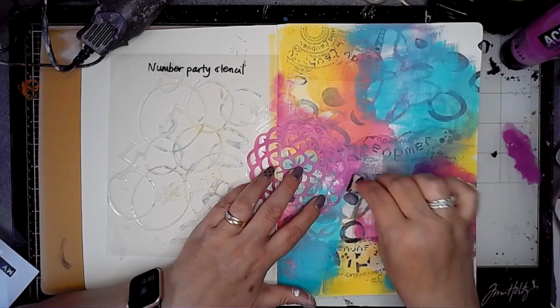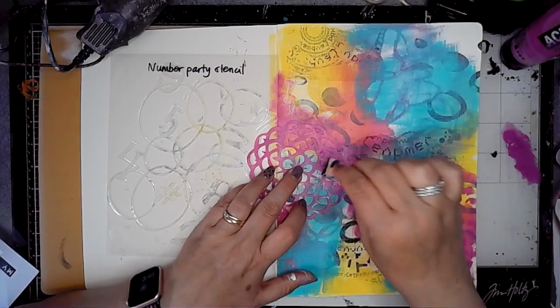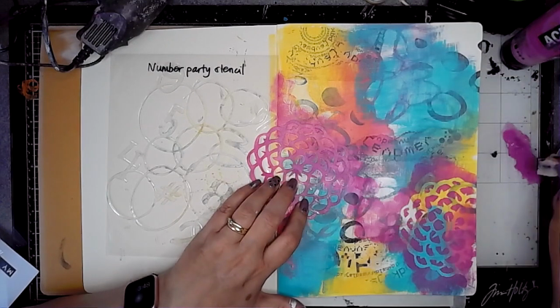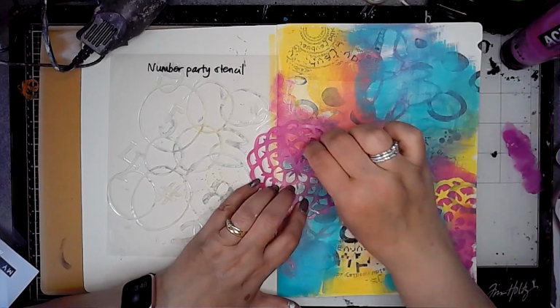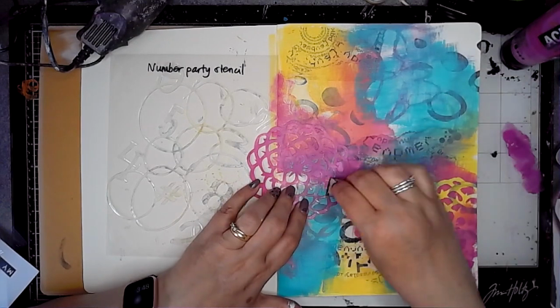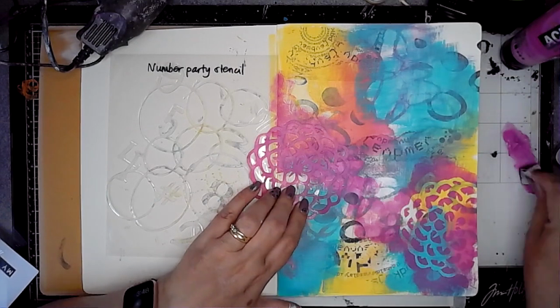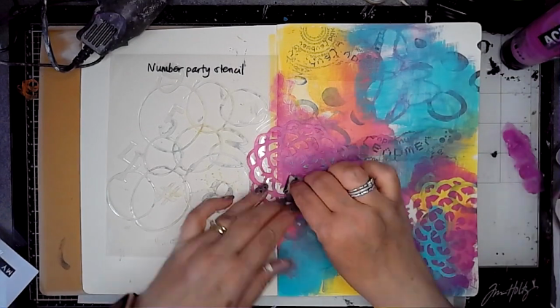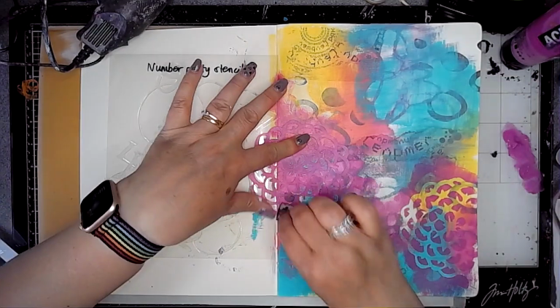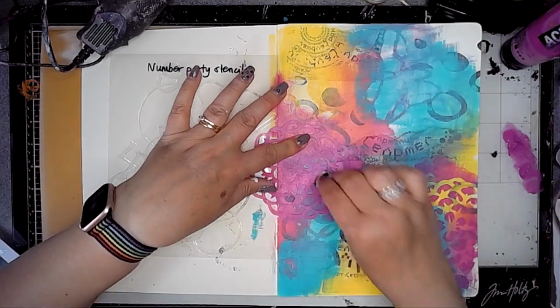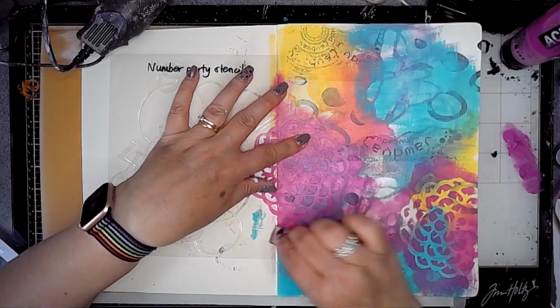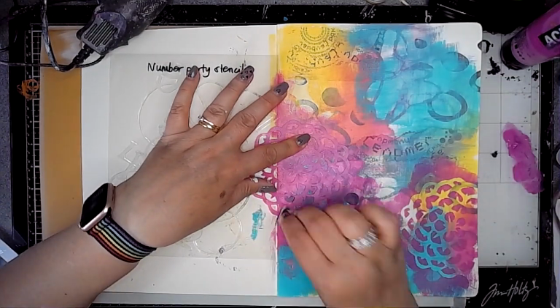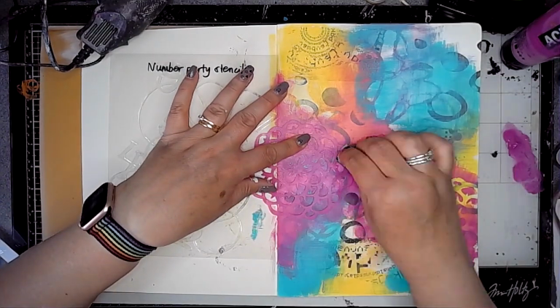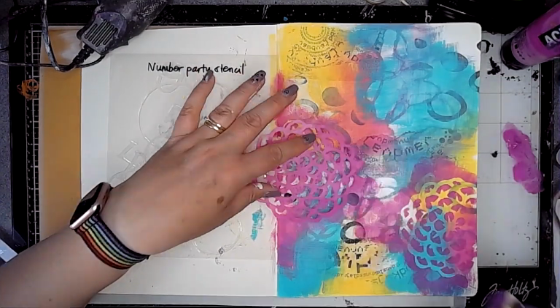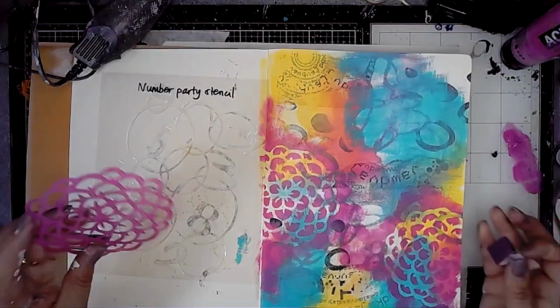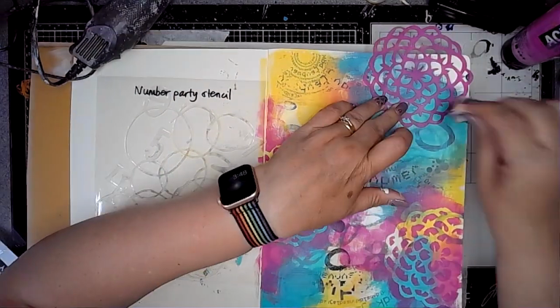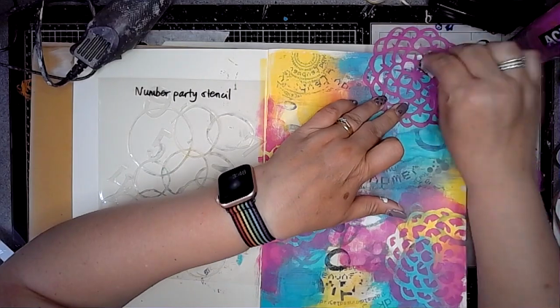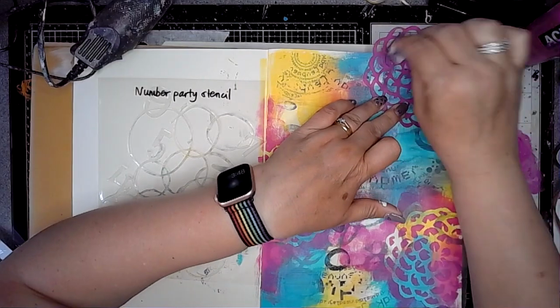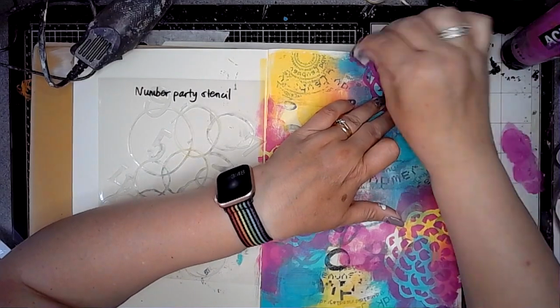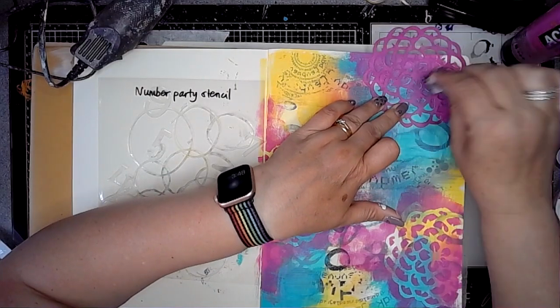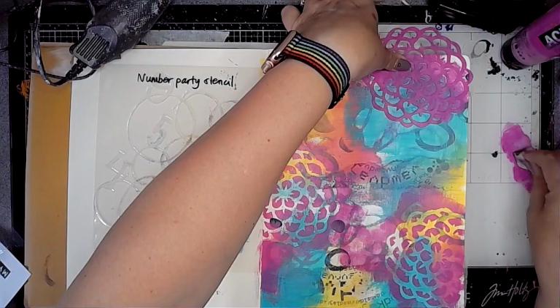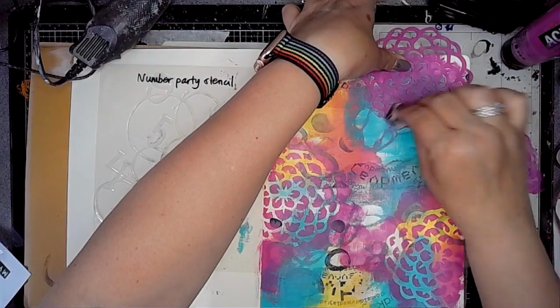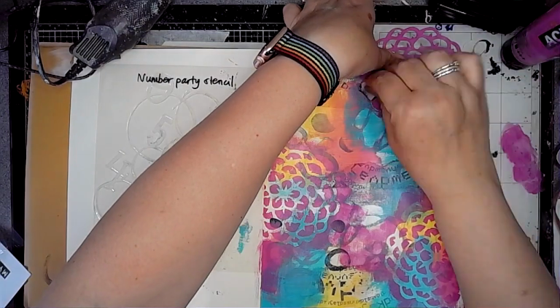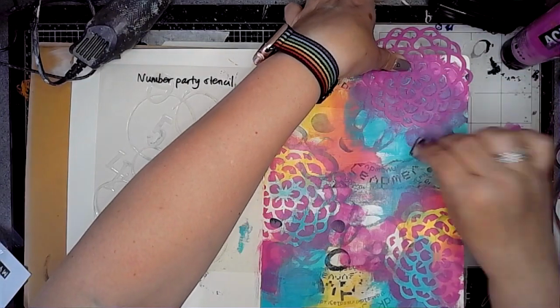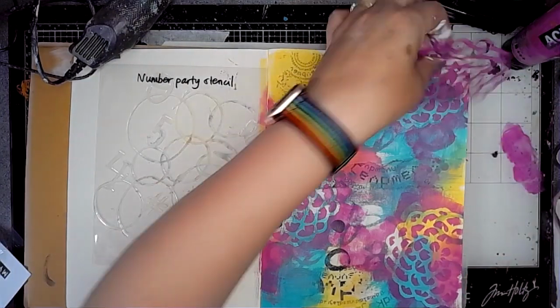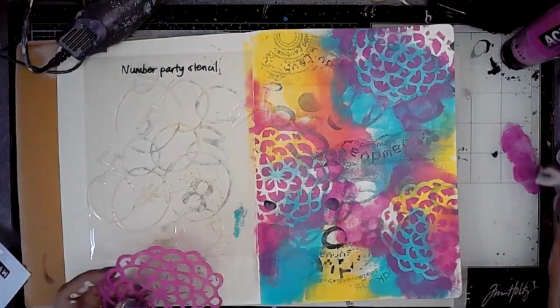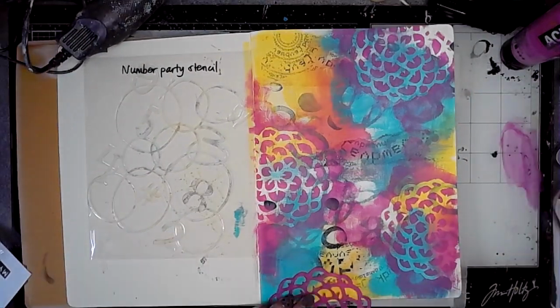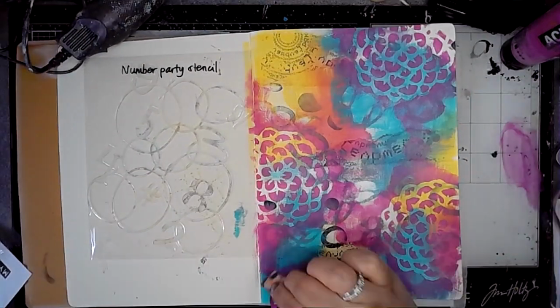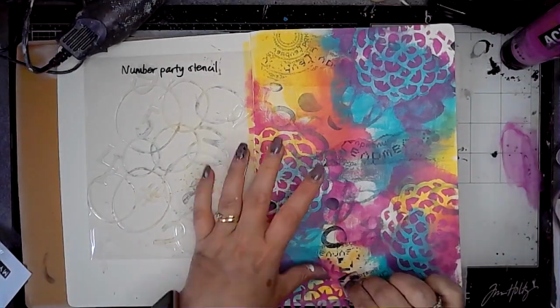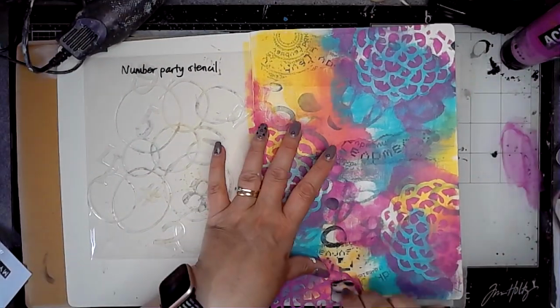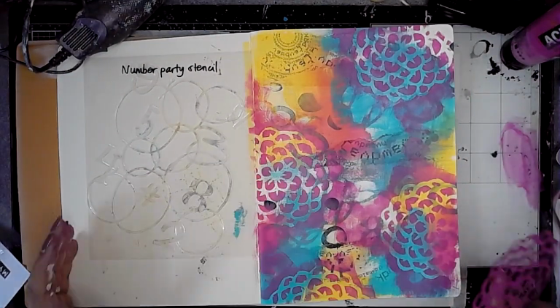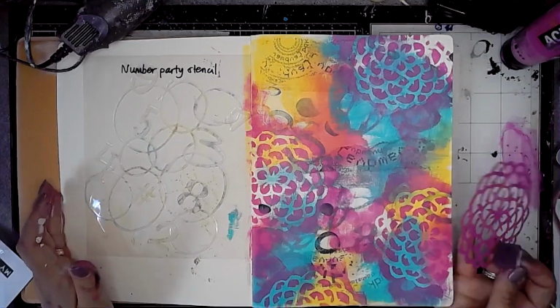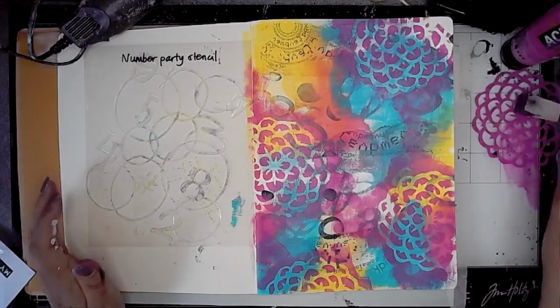So I'm just building up the layers — the first layer was the collage tissue paper, then the stamping, then the paint, and then the stenciling, just building up the colour.